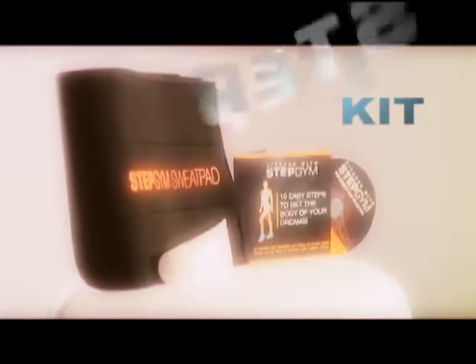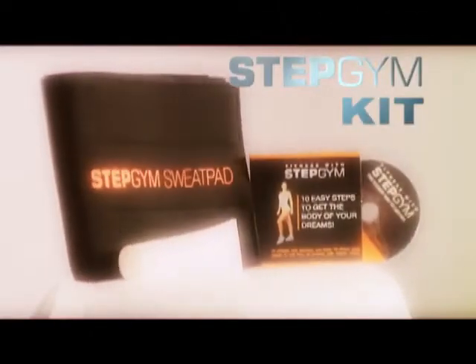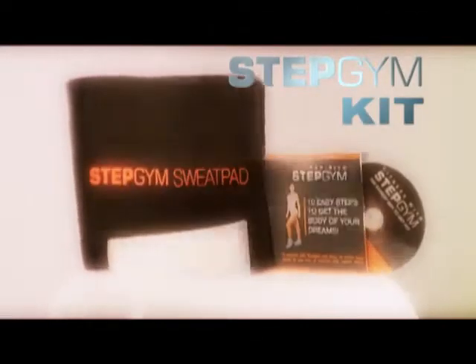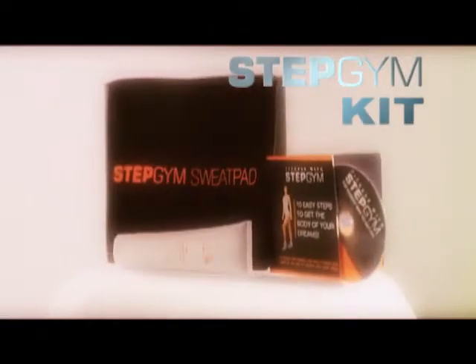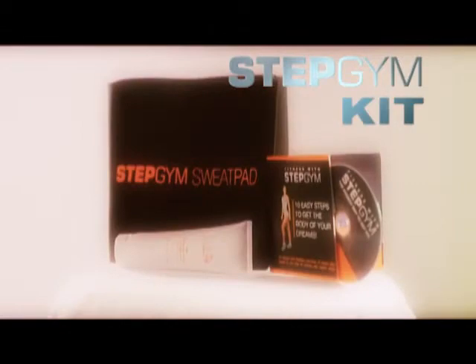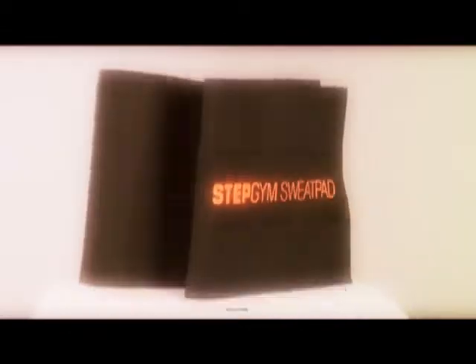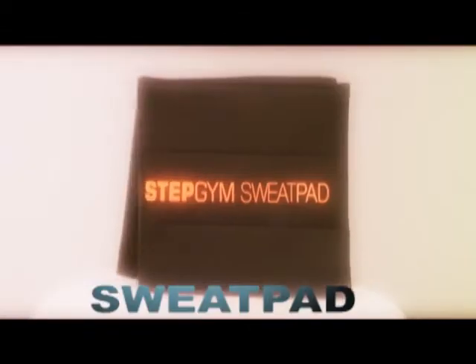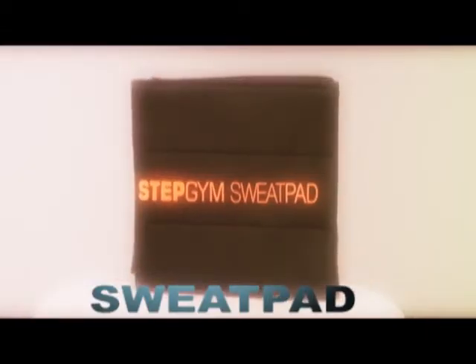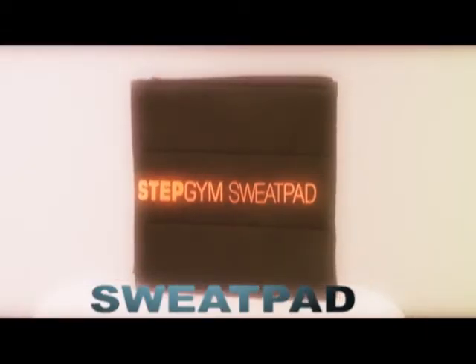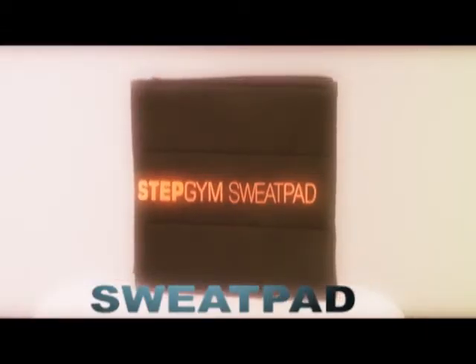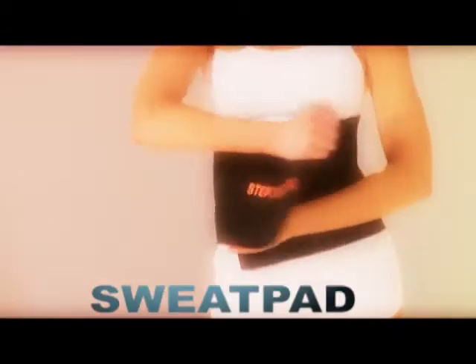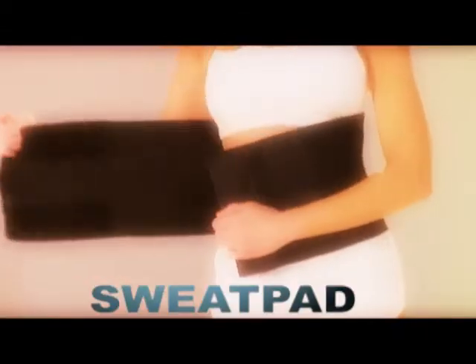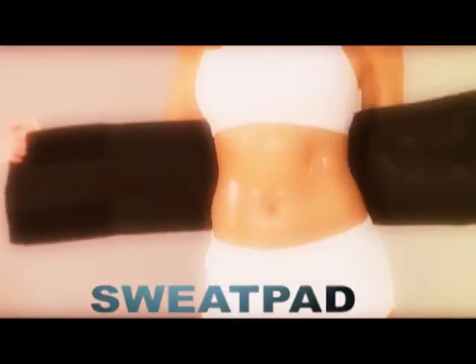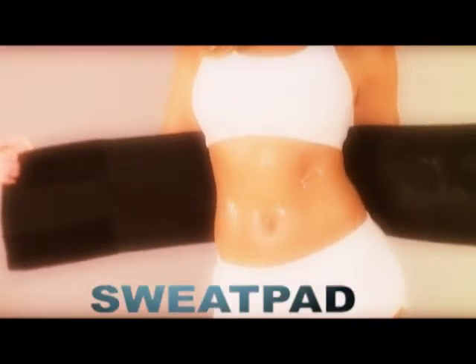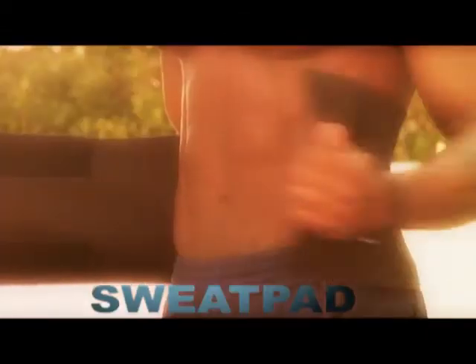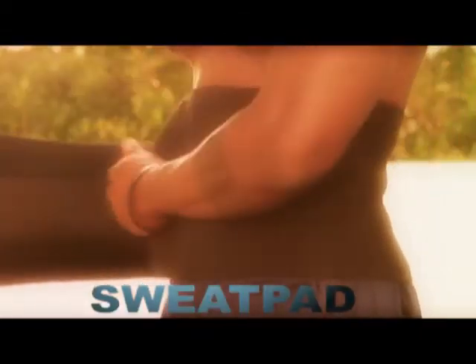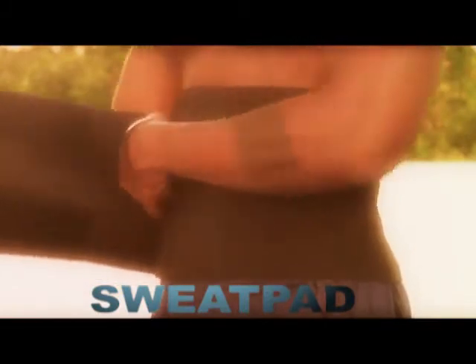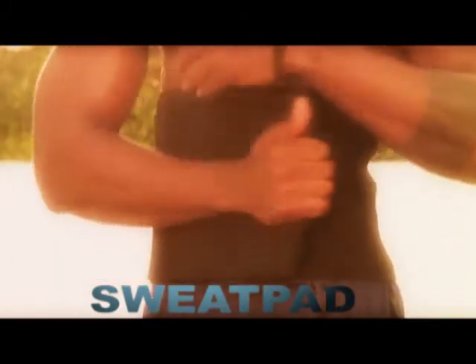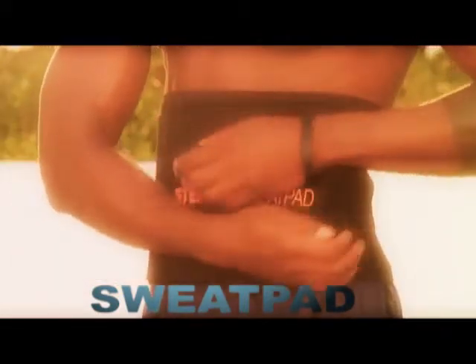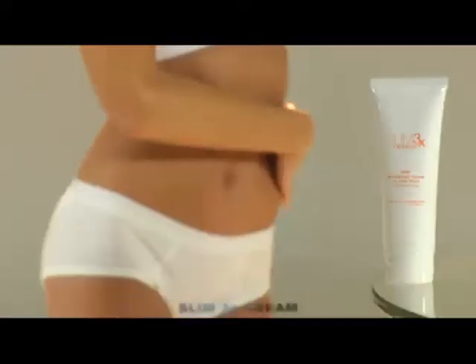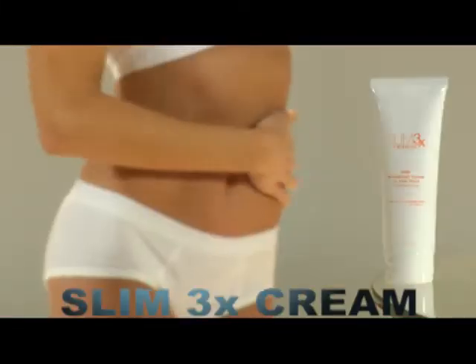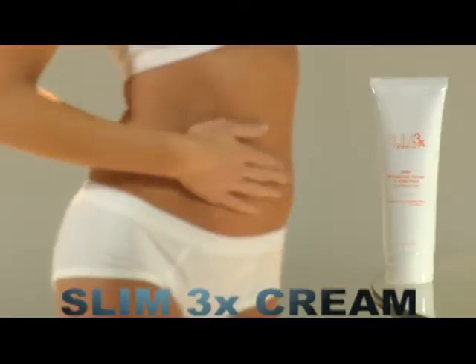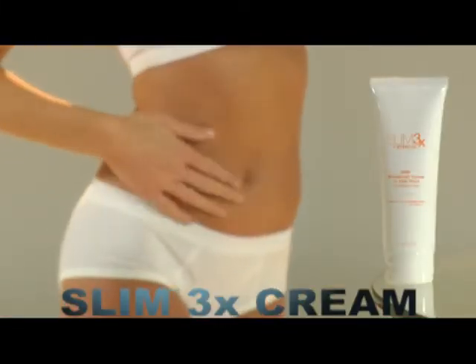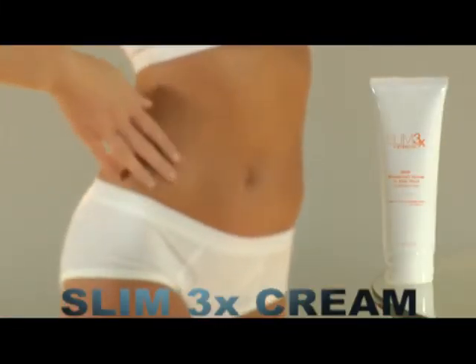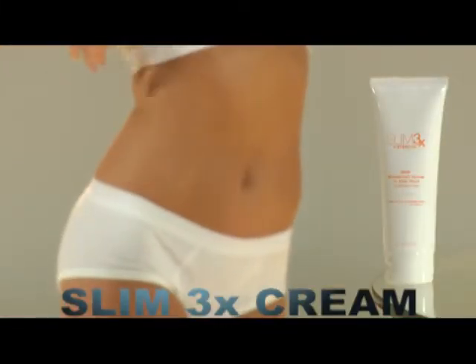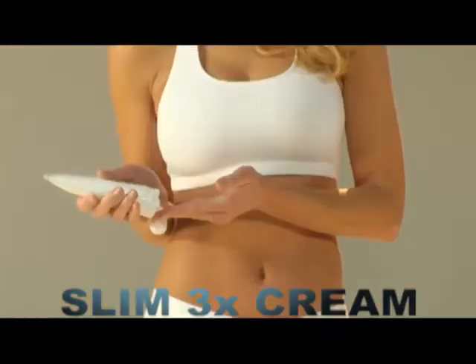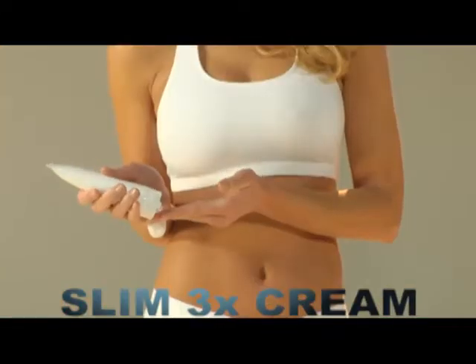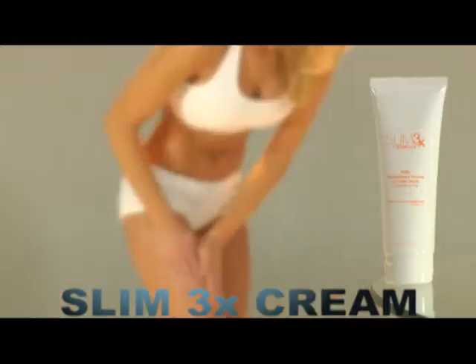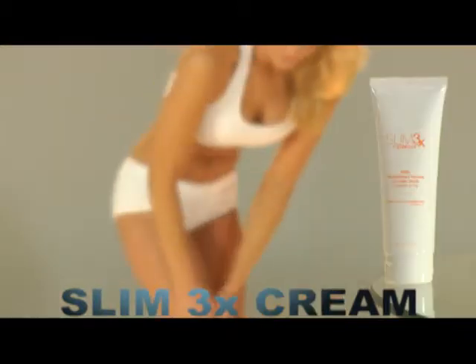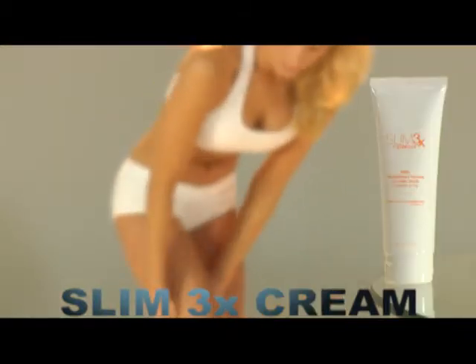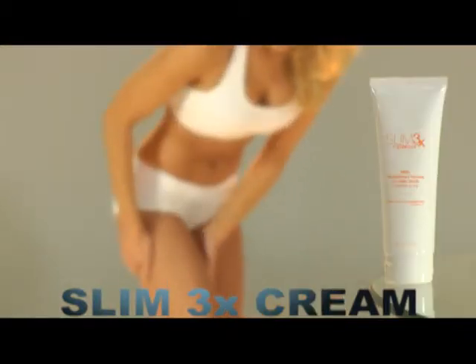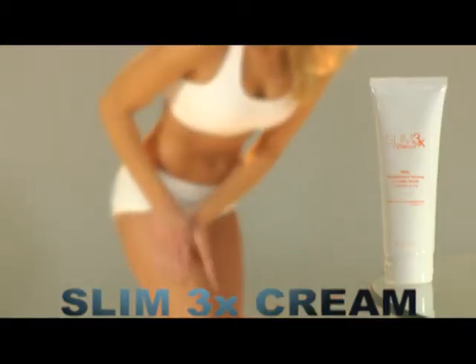Combined with the new Stepgym kit, the kit includes the Stepgym sweat pad, designed to increase sweat to eliminate belly fat and trim your waist, and the Stepgym Slim 3X Cellulite Cream, formulated to firm the skin and reduce cellulite and fat.